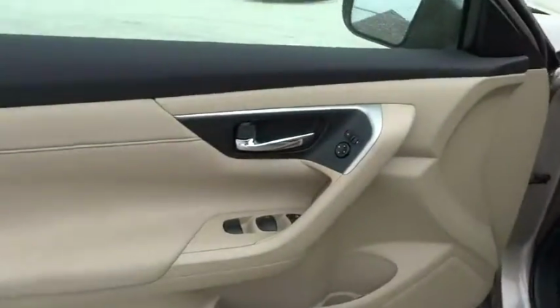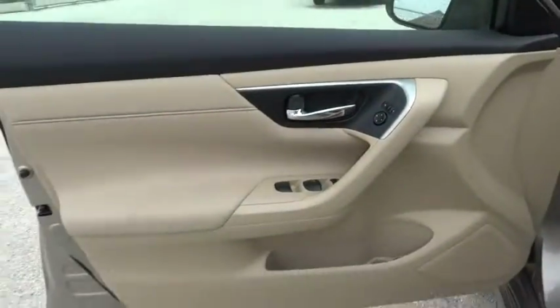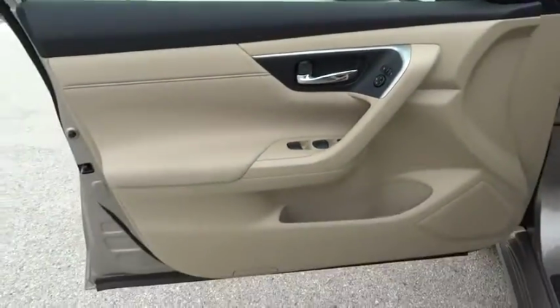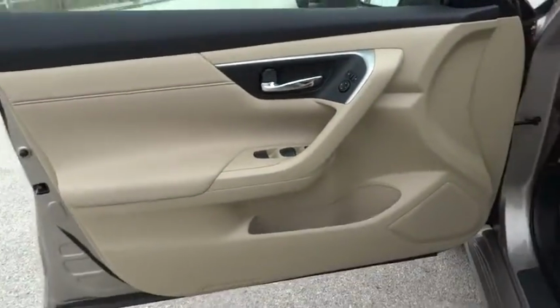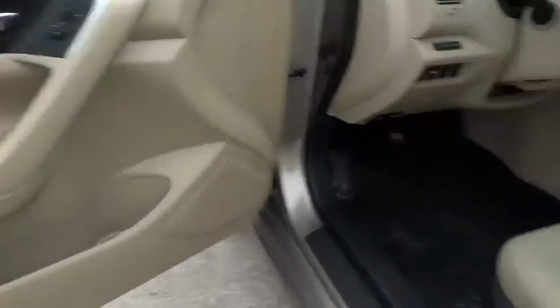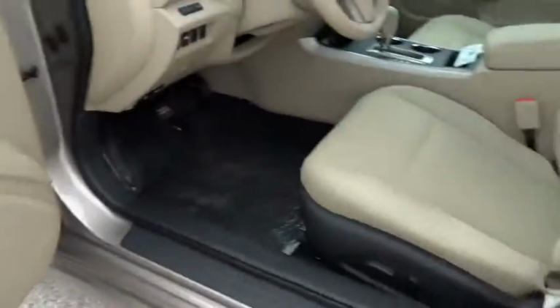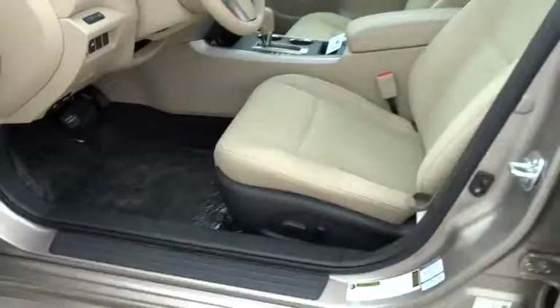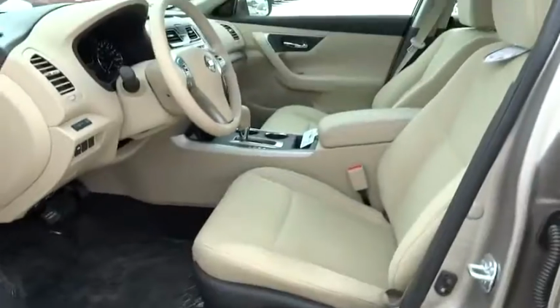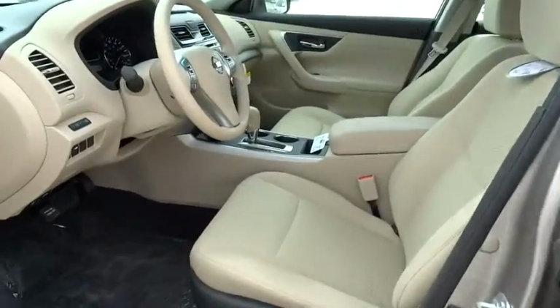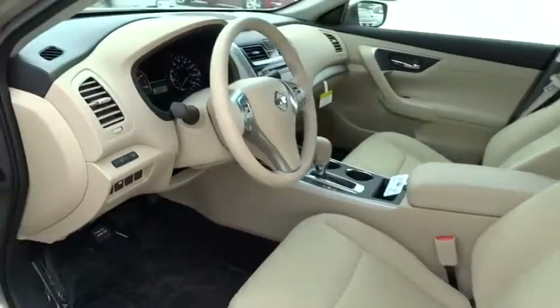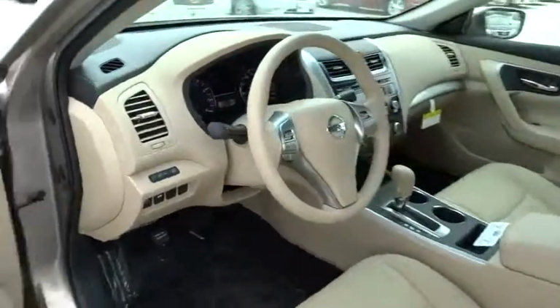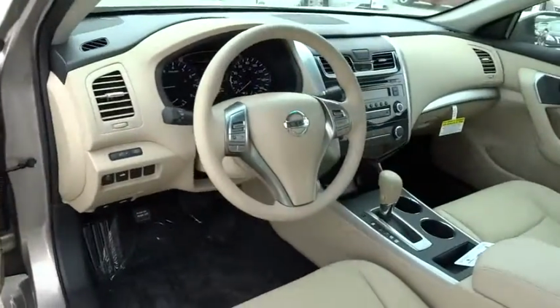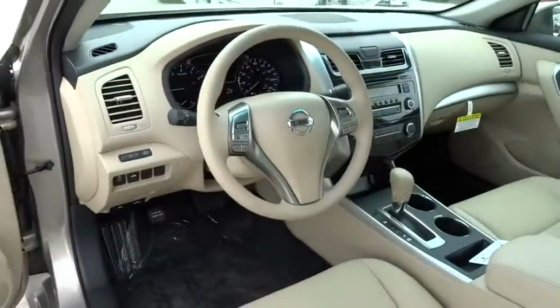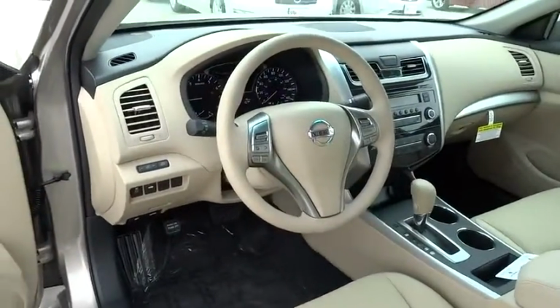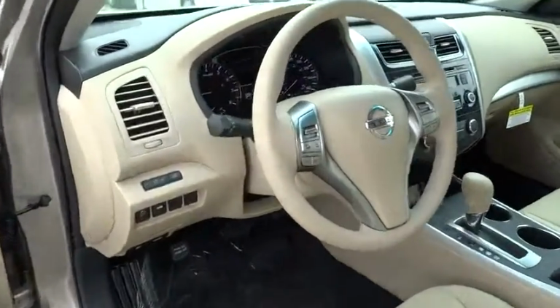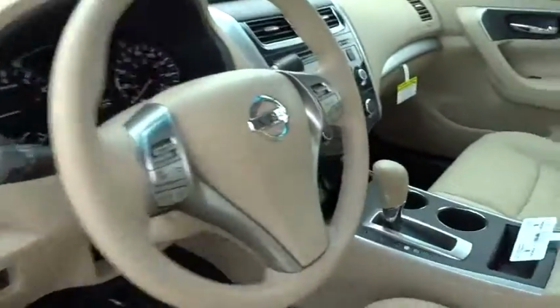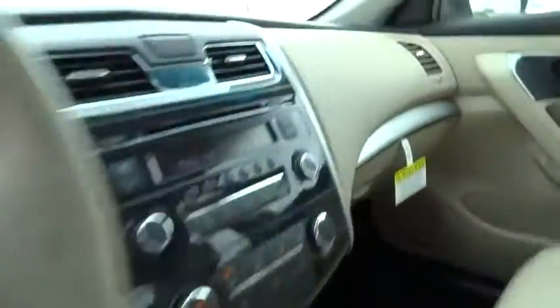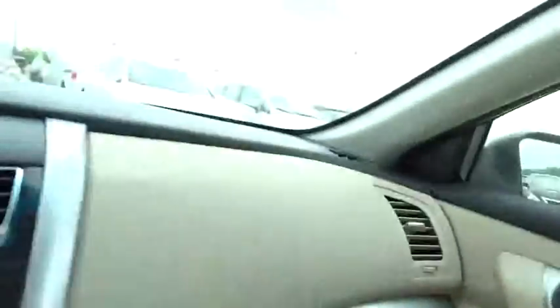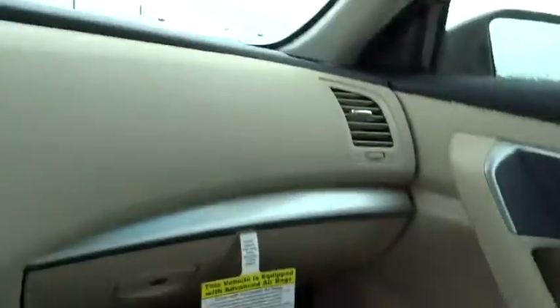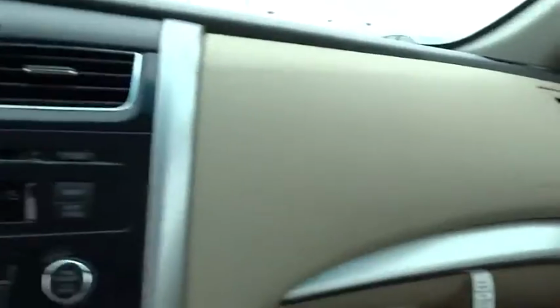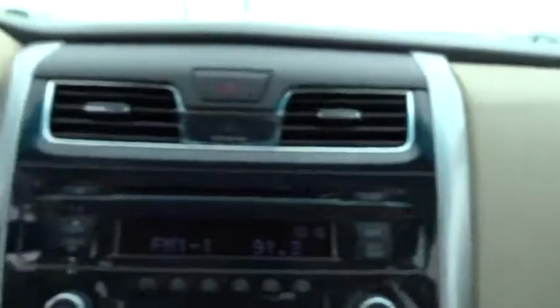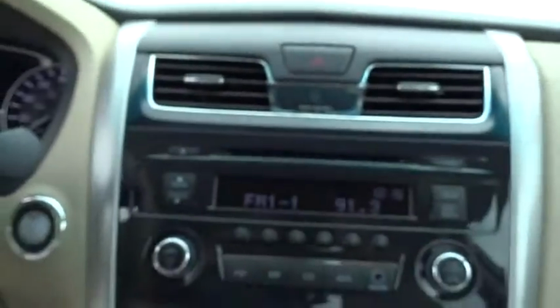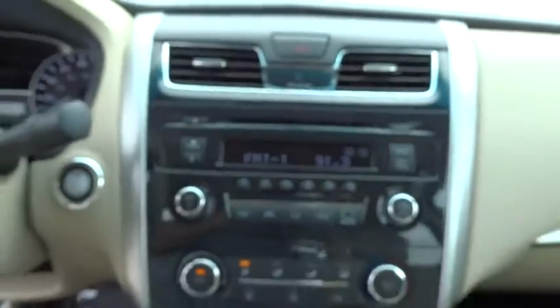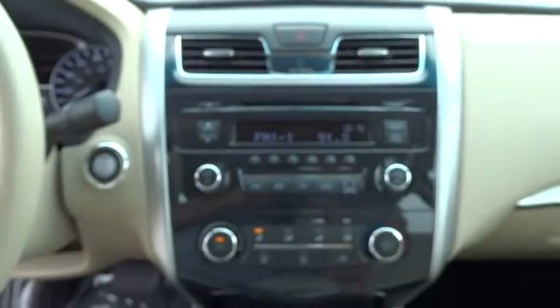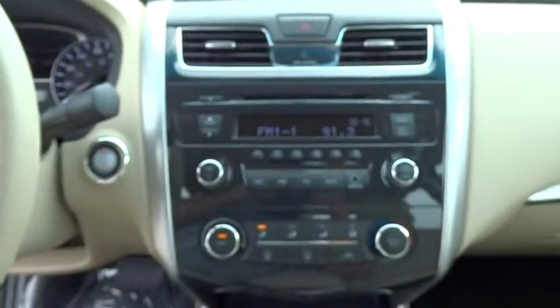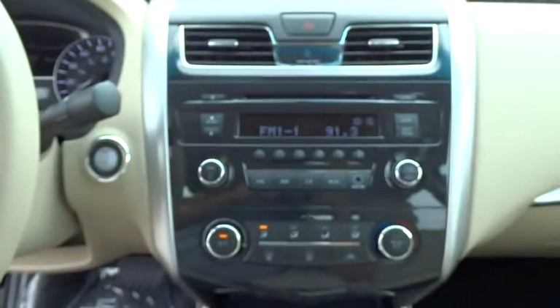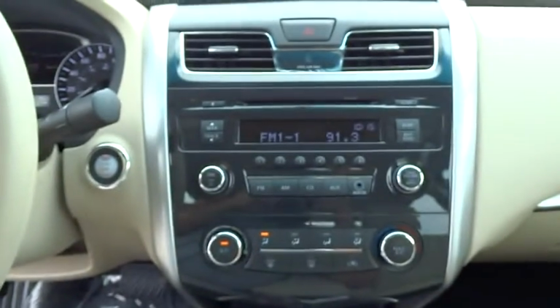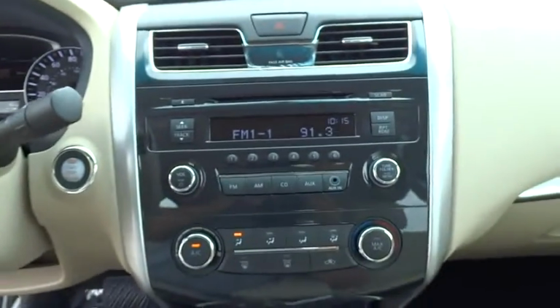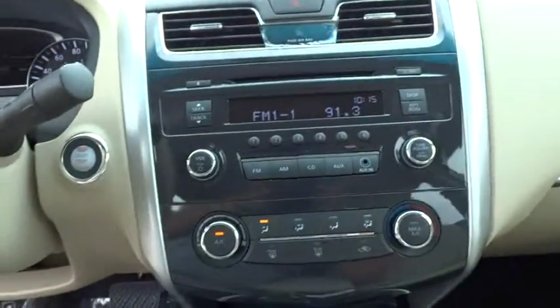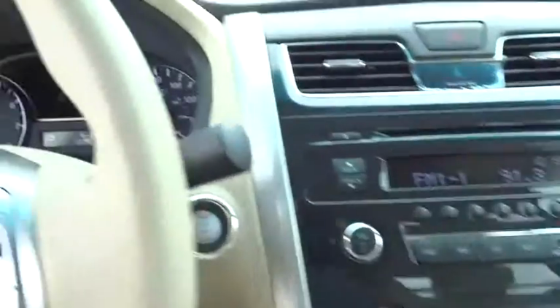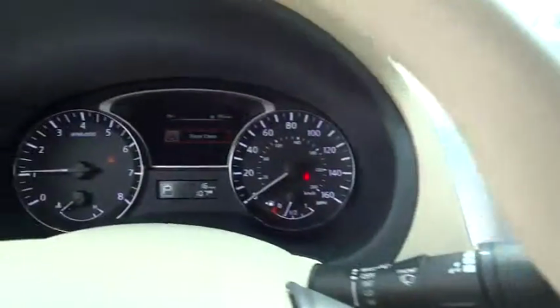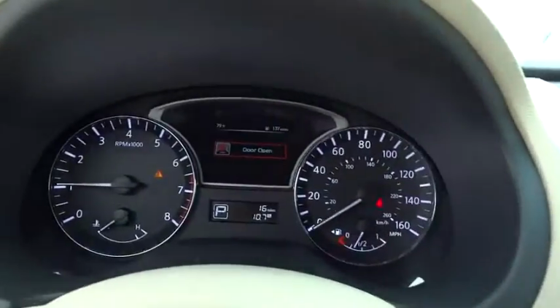Keyless entry, four-wheel disc brakes, cruise control, AM-FM stereo radio, rear defrost, FWD, CD player, trip computer, bucket seats, power windows, MP3 player.